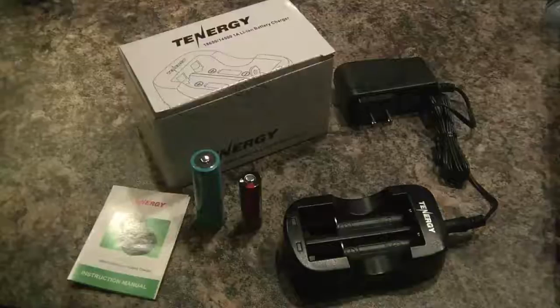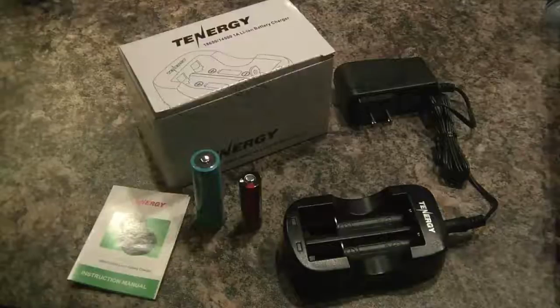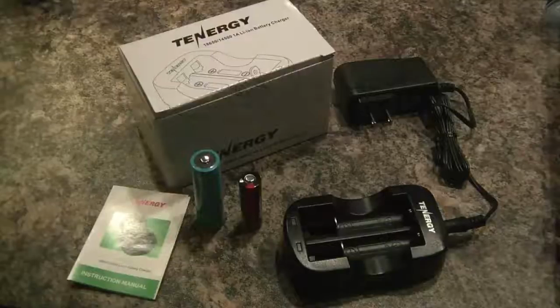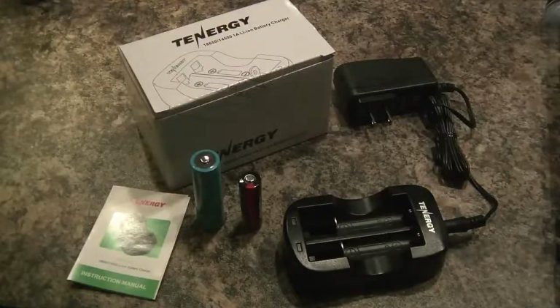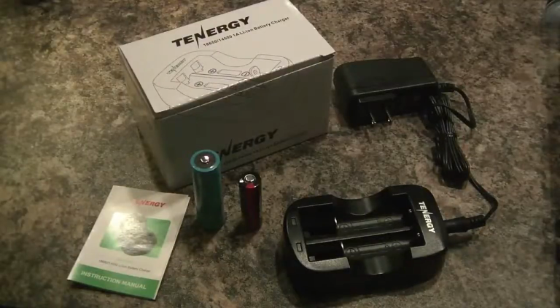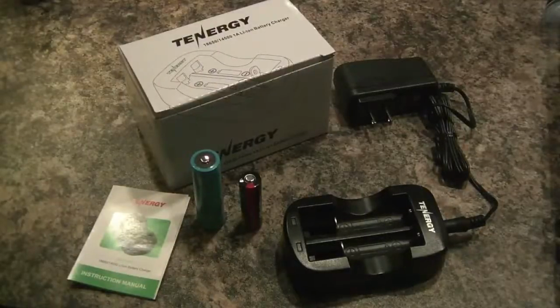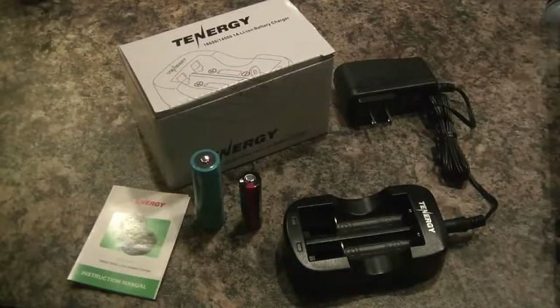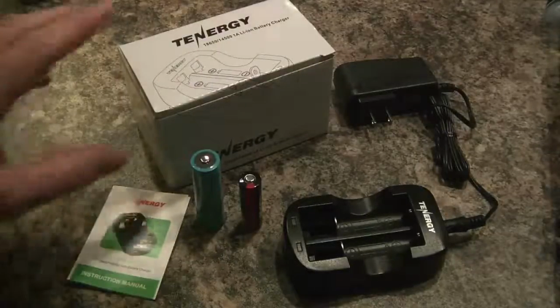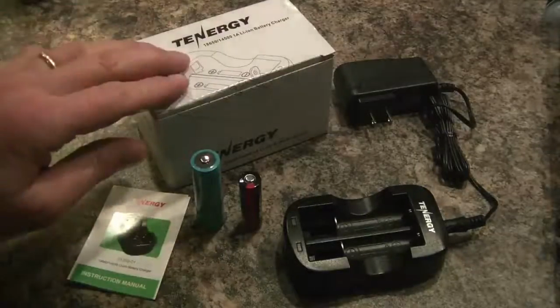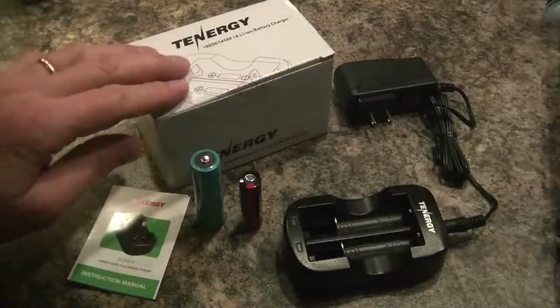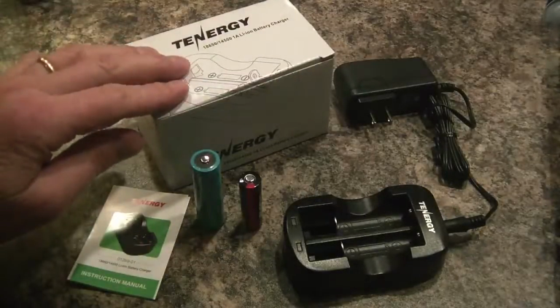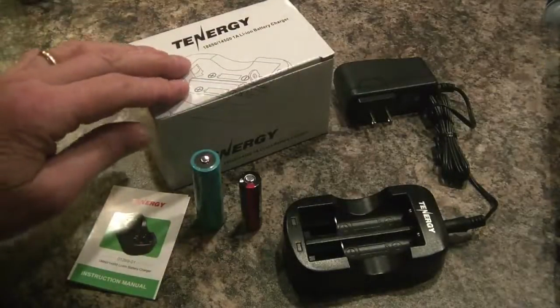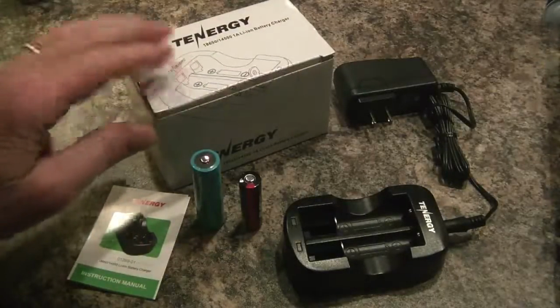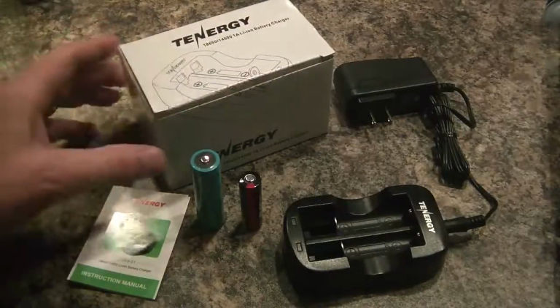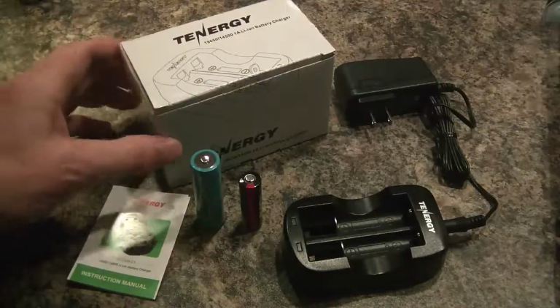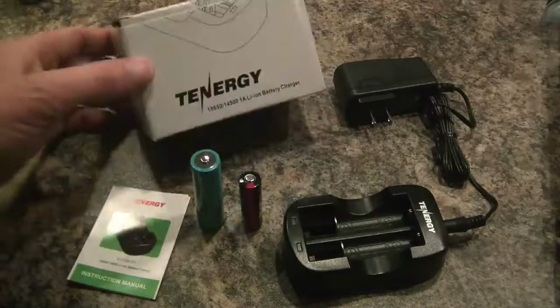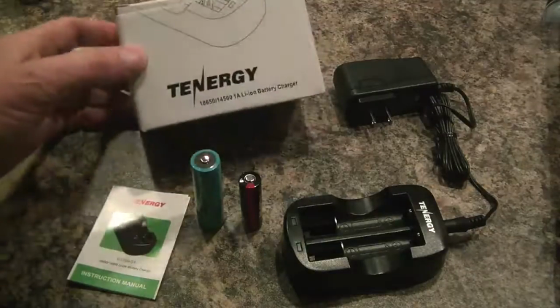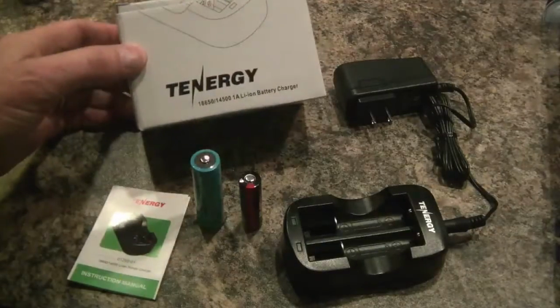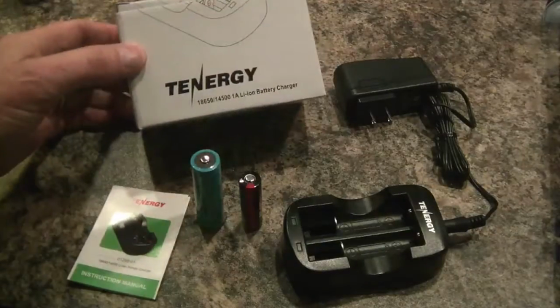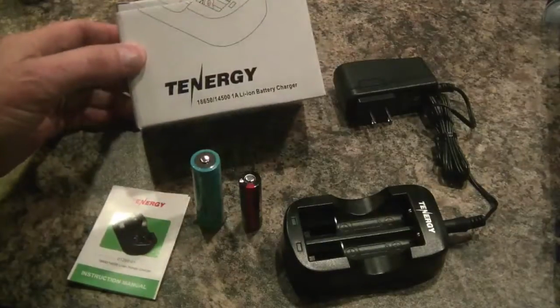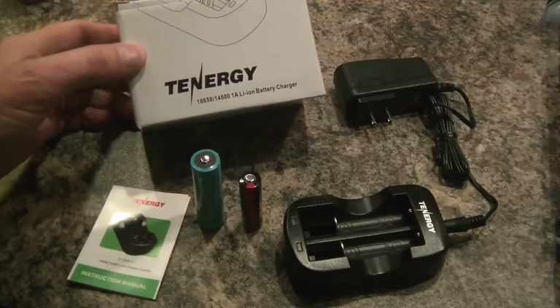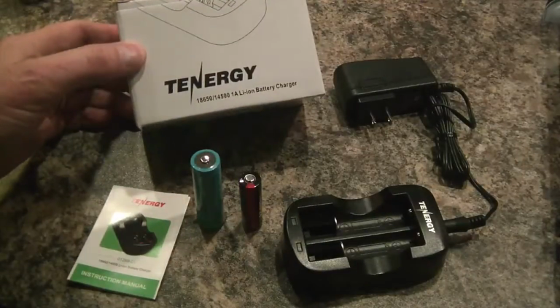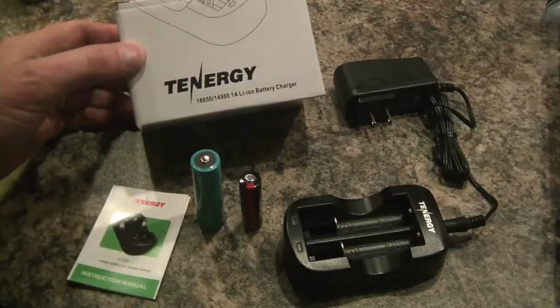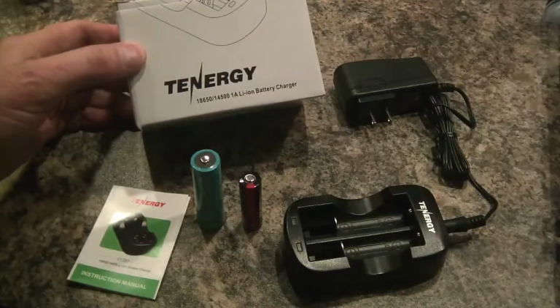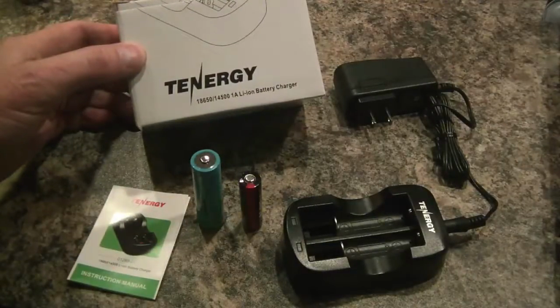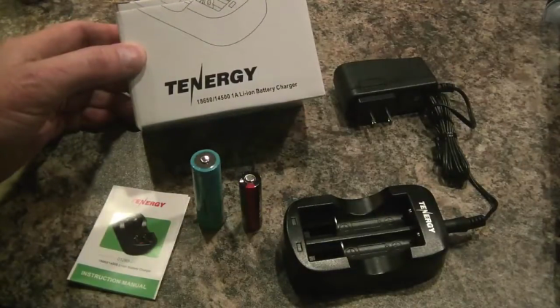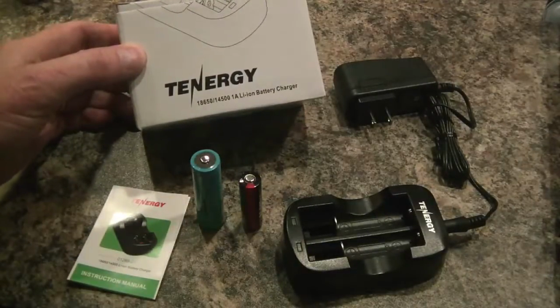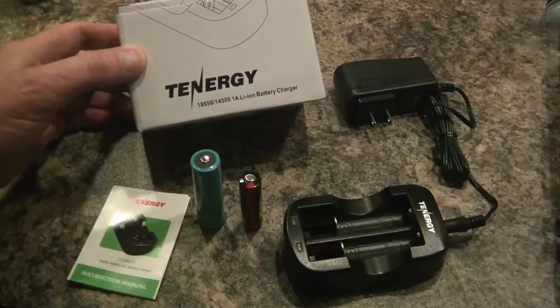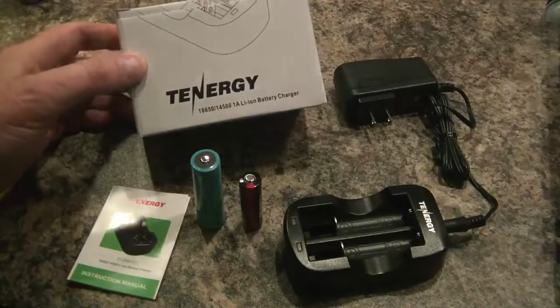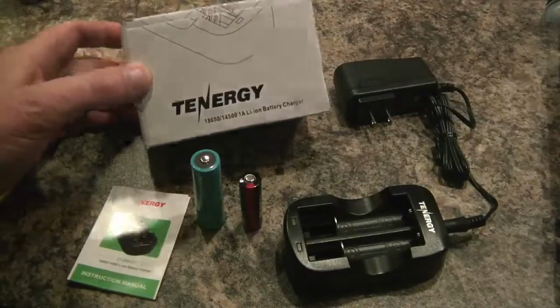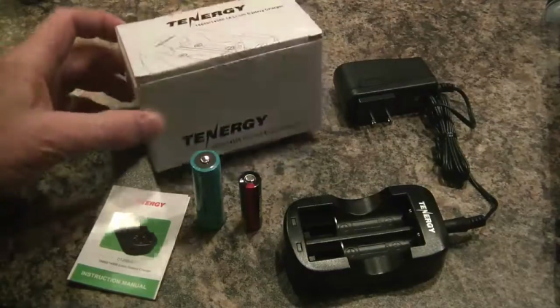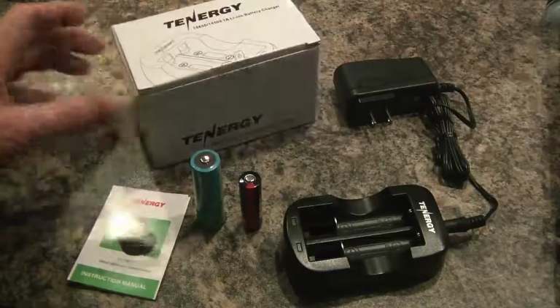Hi, this is Michael, and this is a review of the Tenergy Lithium-Ion Battery Charger. This will charge 18650 and 14500 lithium-ion batteries.